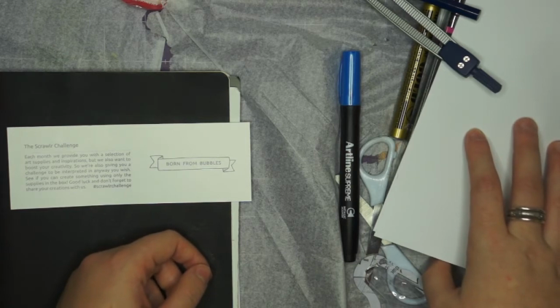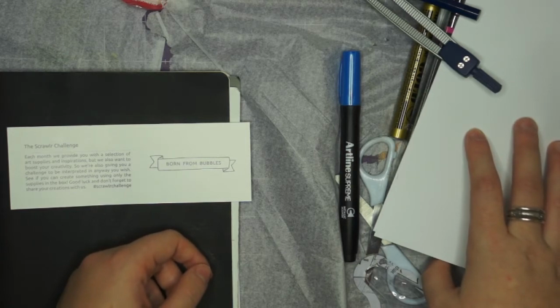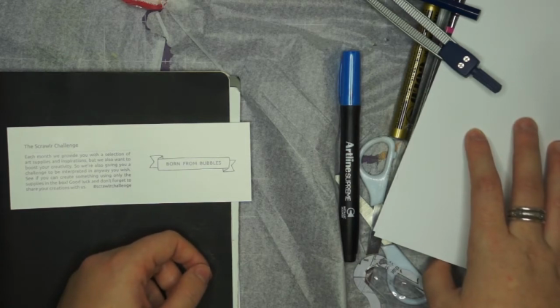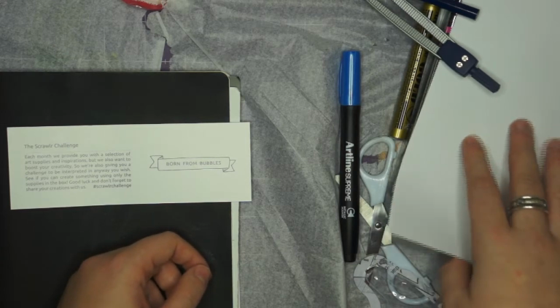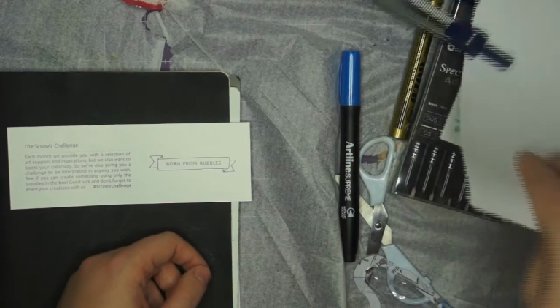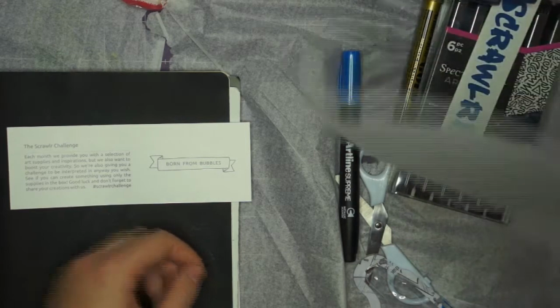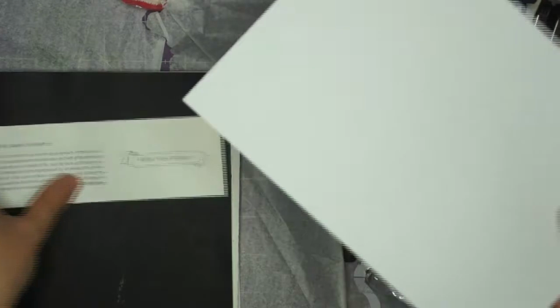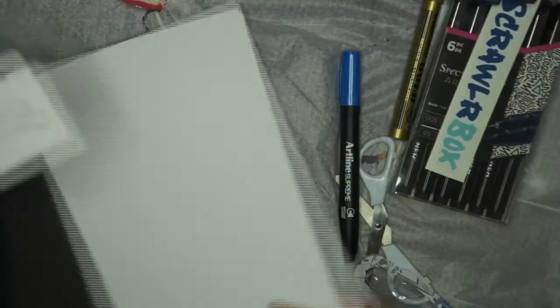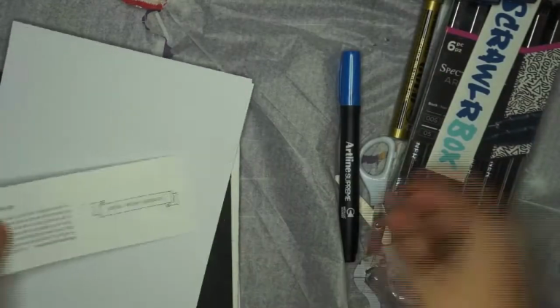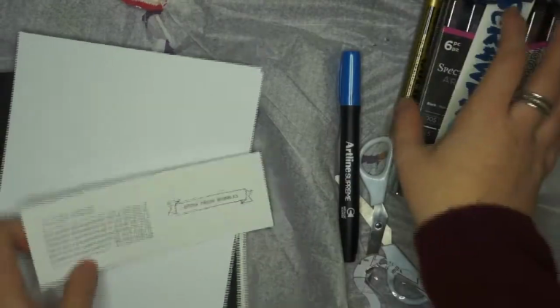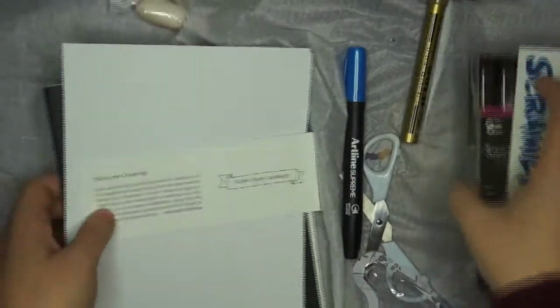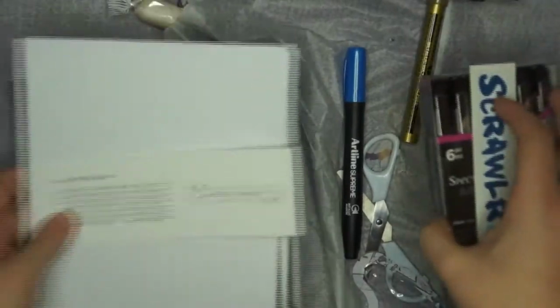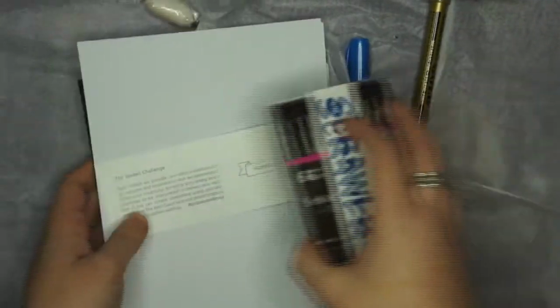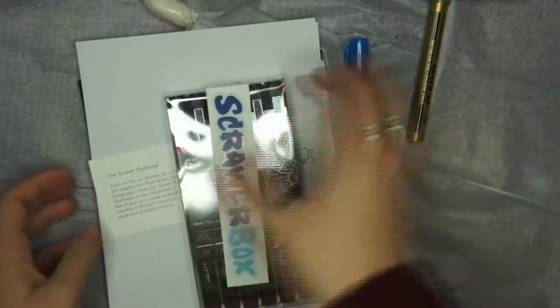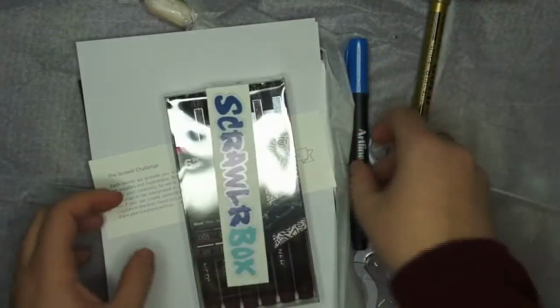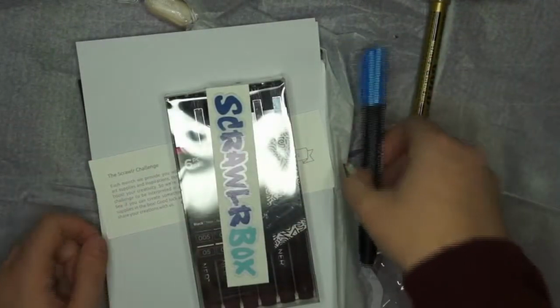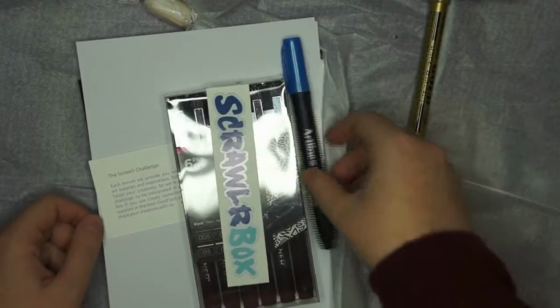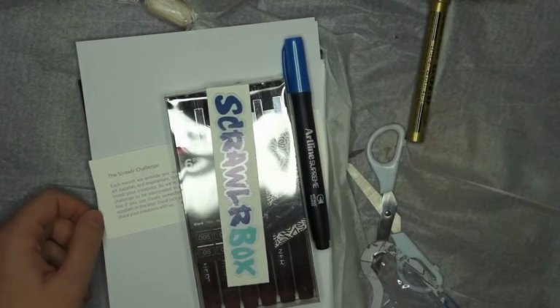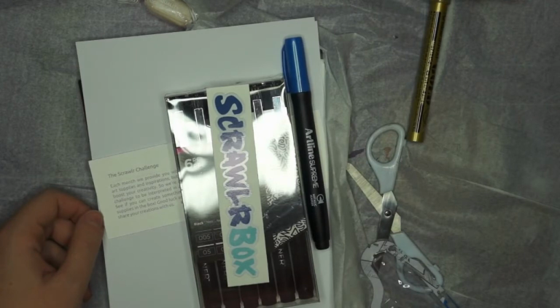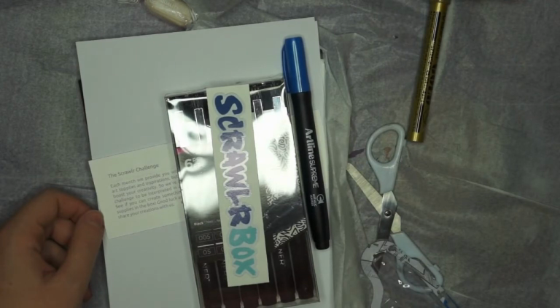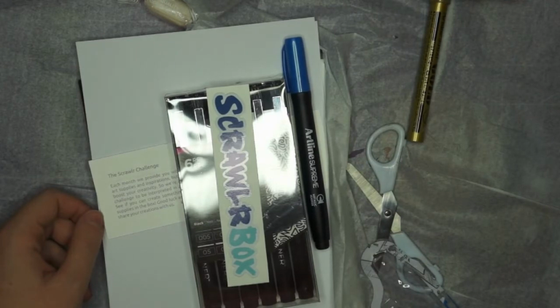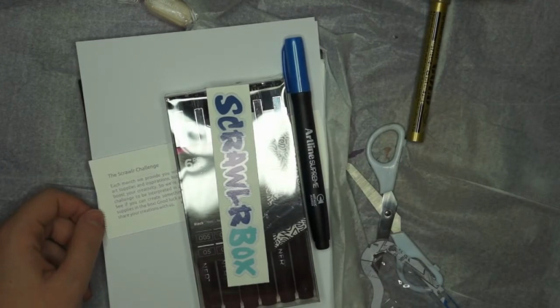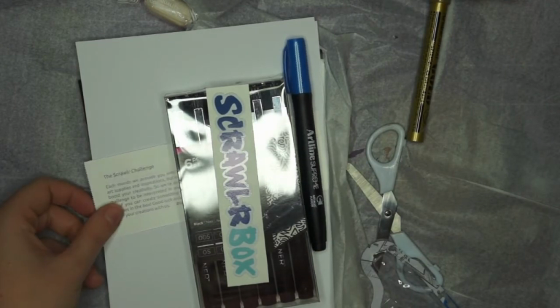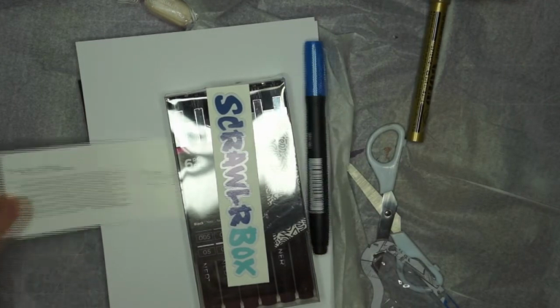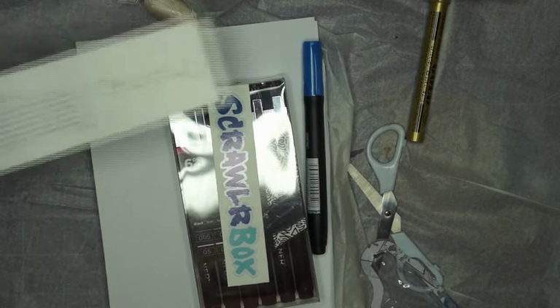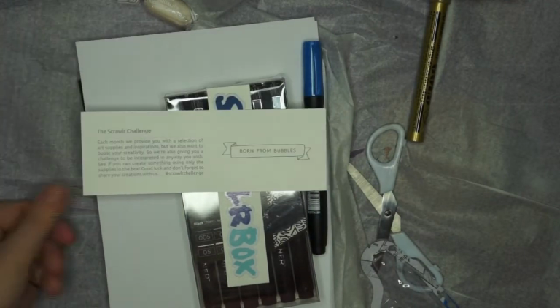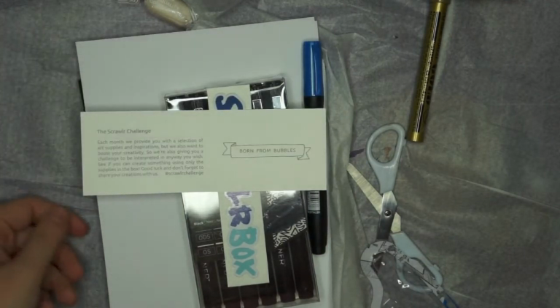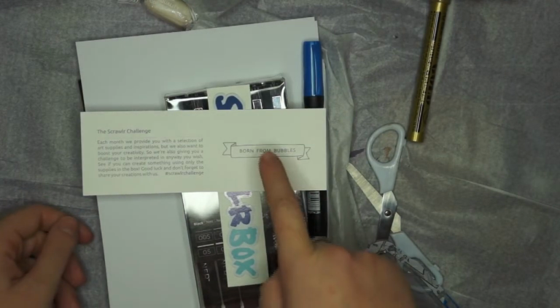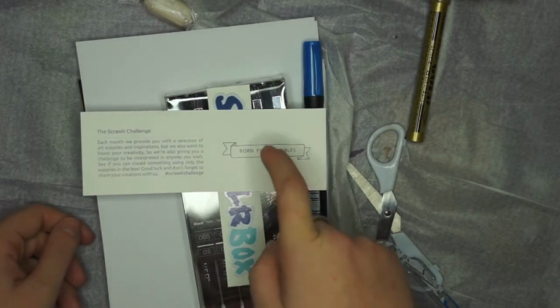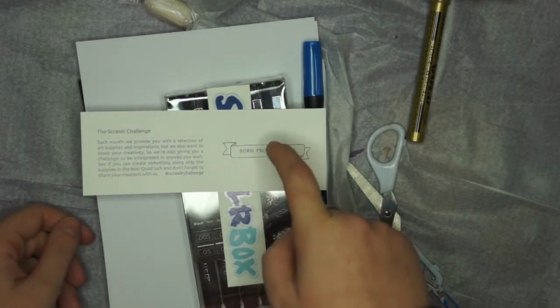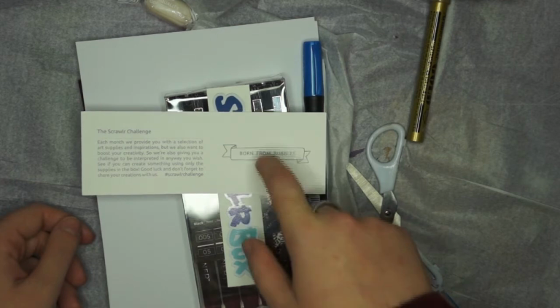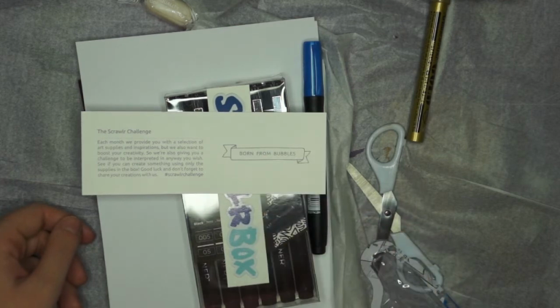Thank you very much for watching and I hope you enjoyed this first part of the video. Please stay tuned to find out what I do with these supplies based on the Scrawlr Challenge 'Born from Bubbles.'